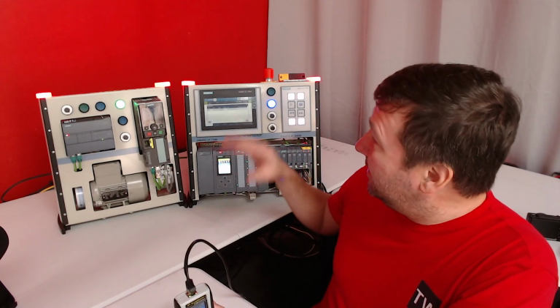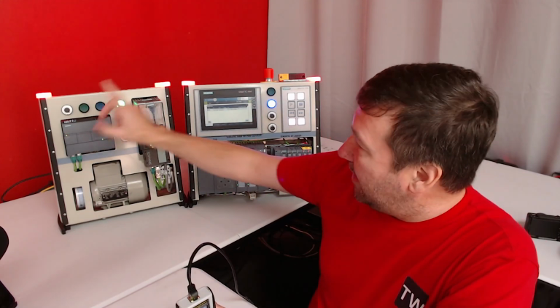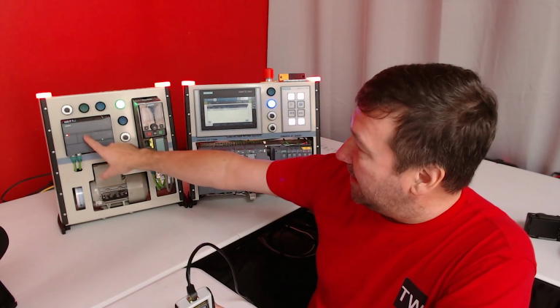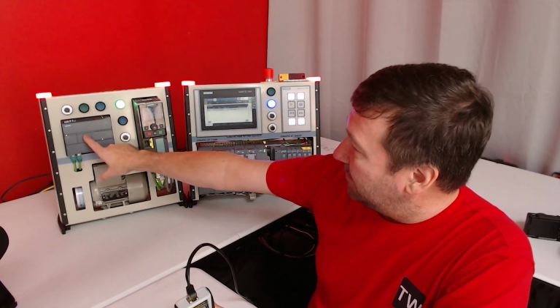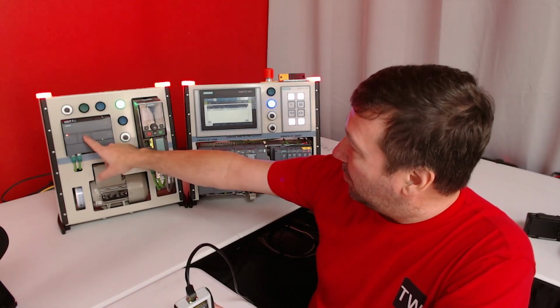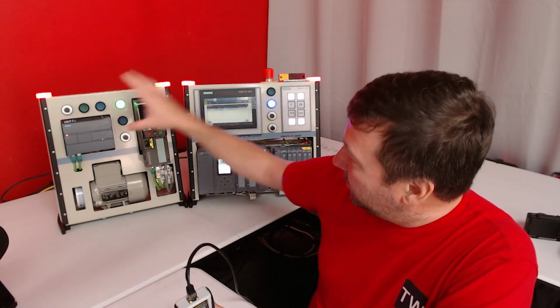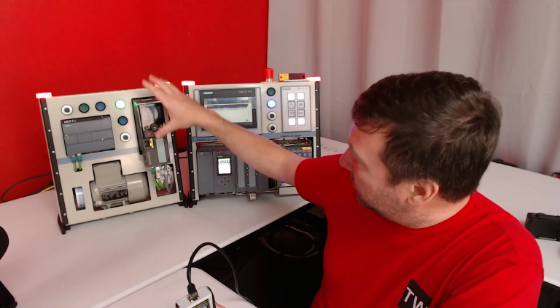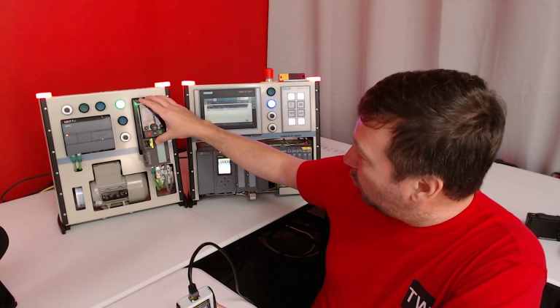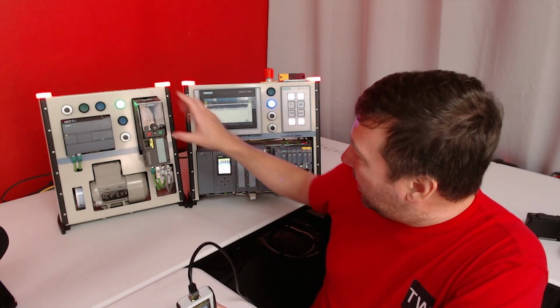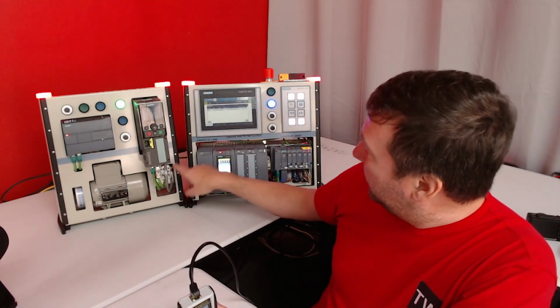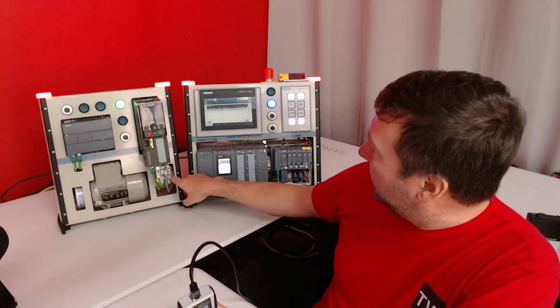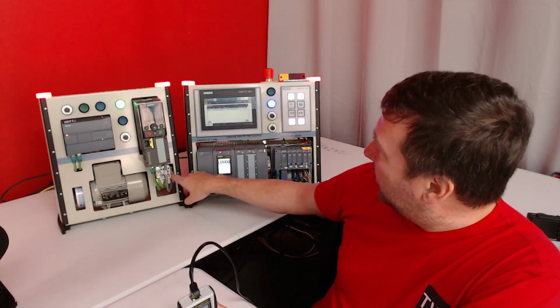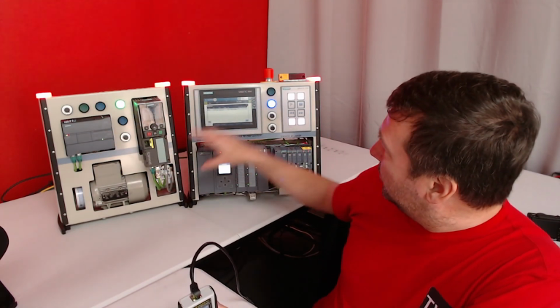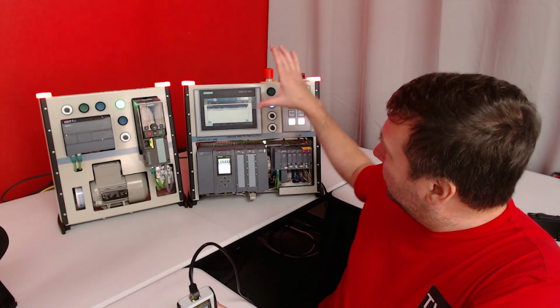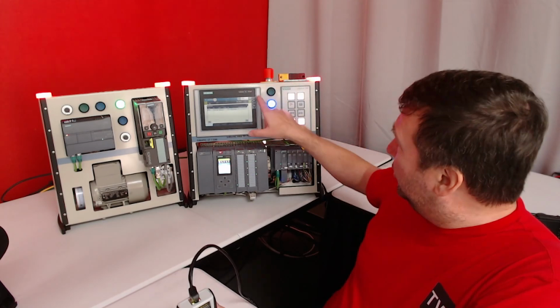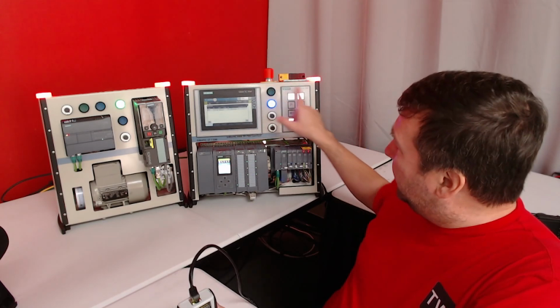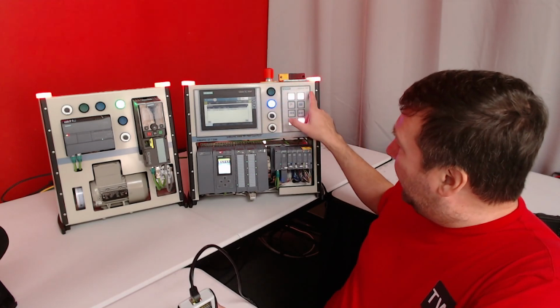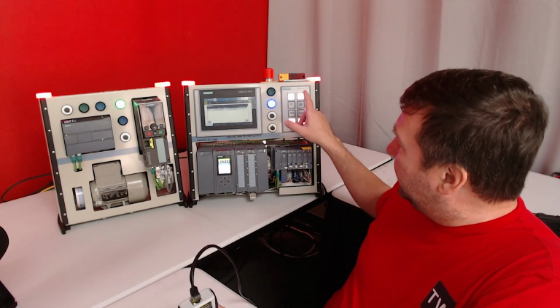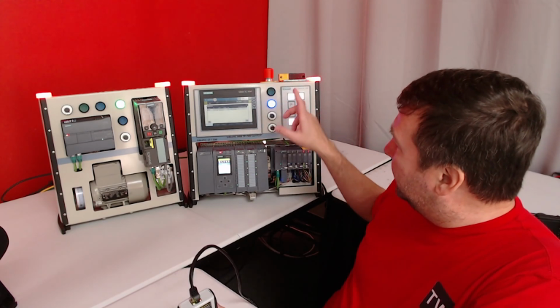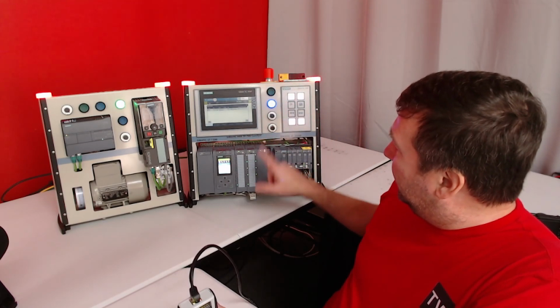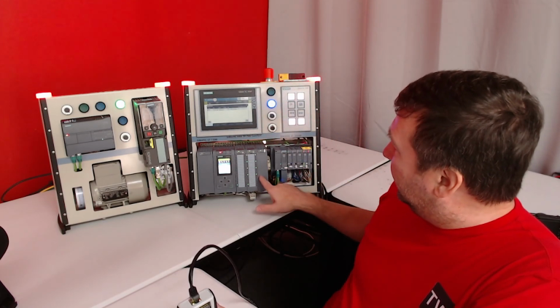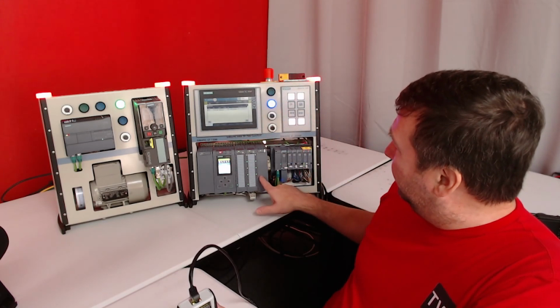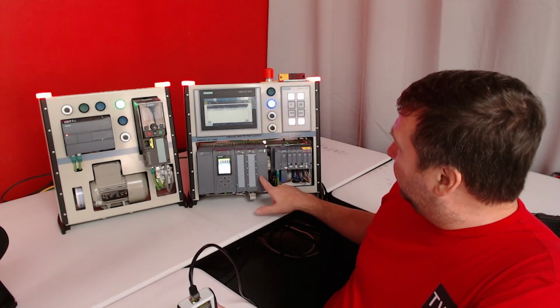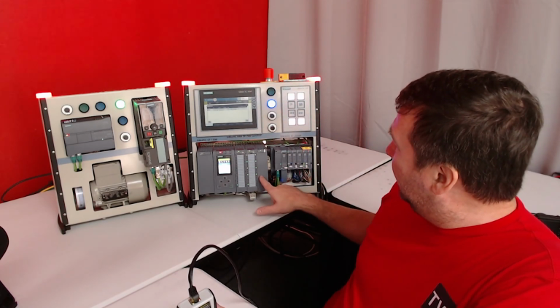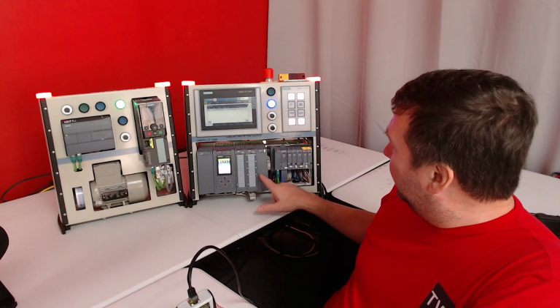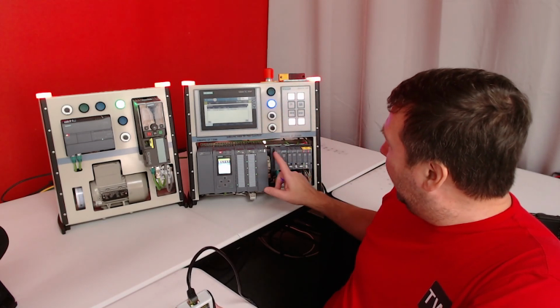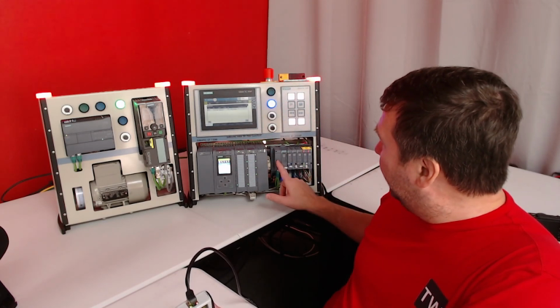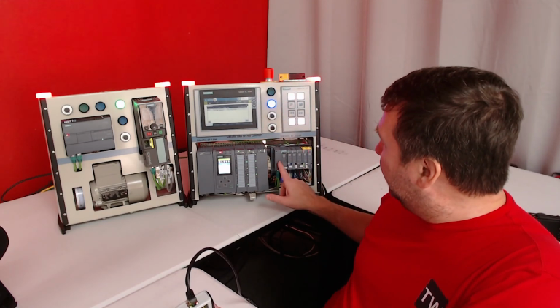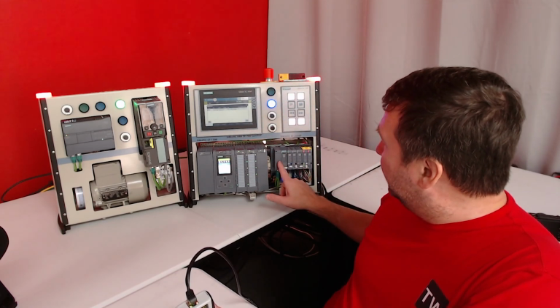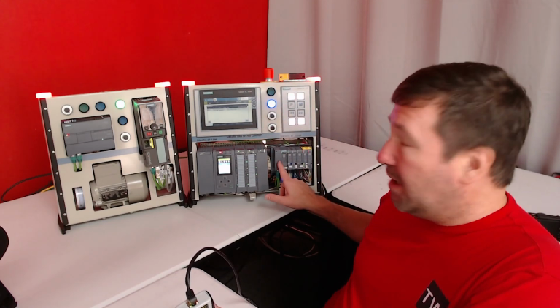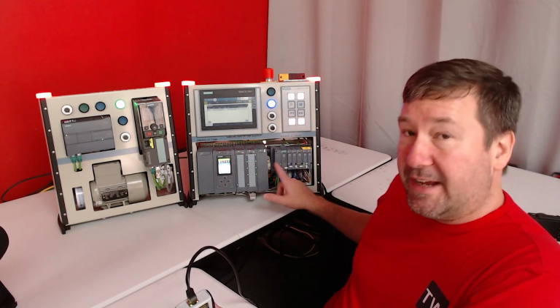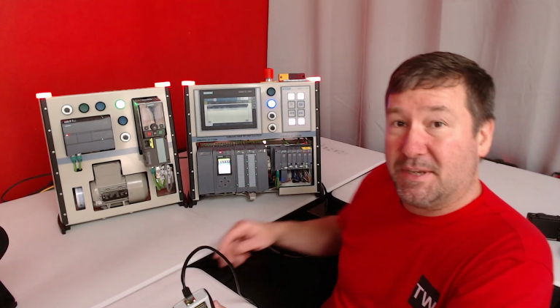We have an S7-1200, a drive, an encoder, two HMIs, an S7-1500, and an ET-200 SP.